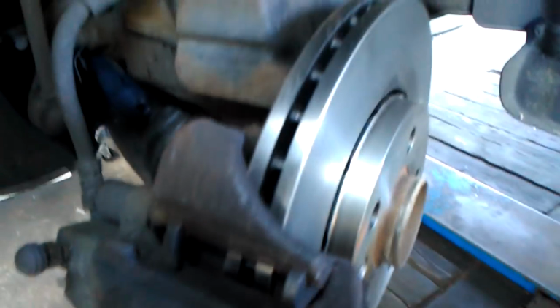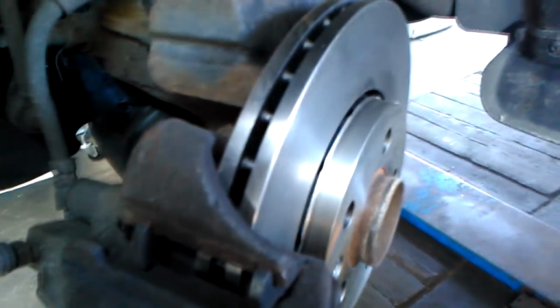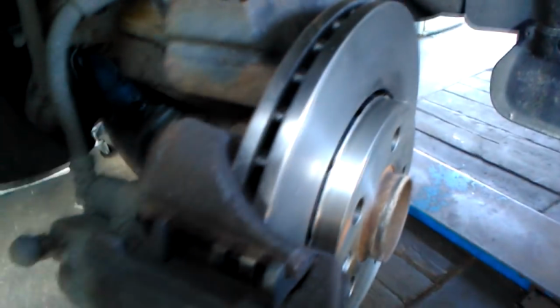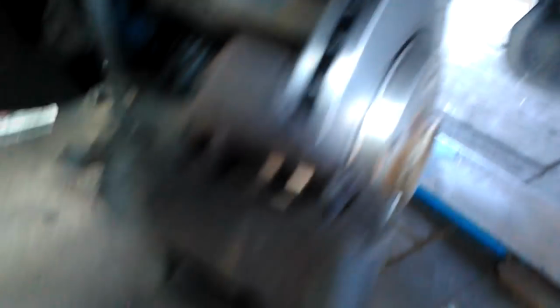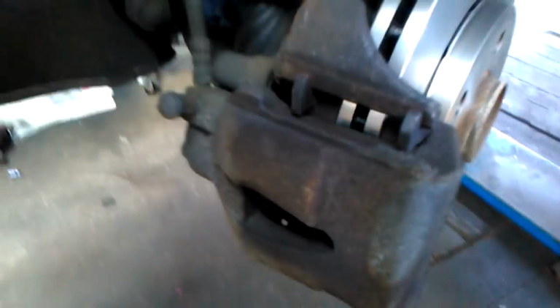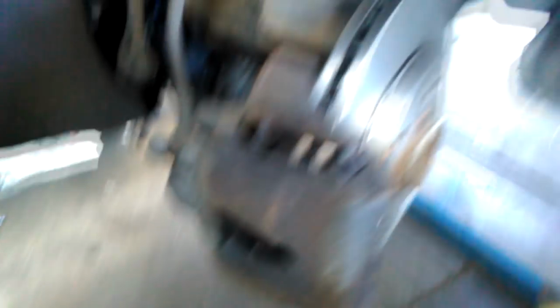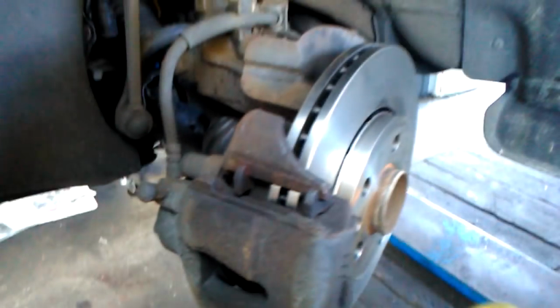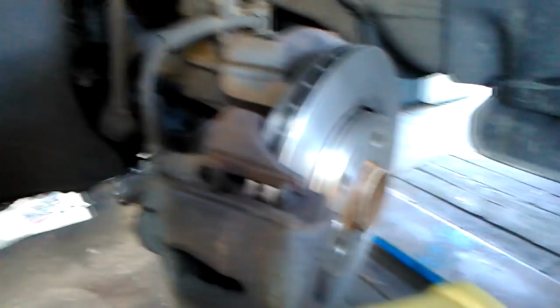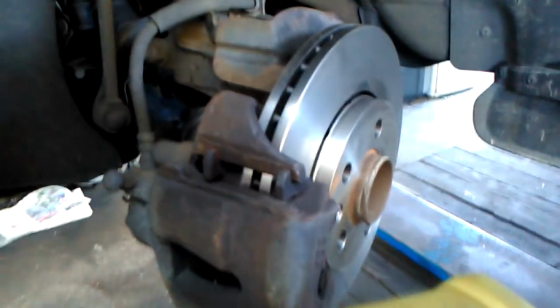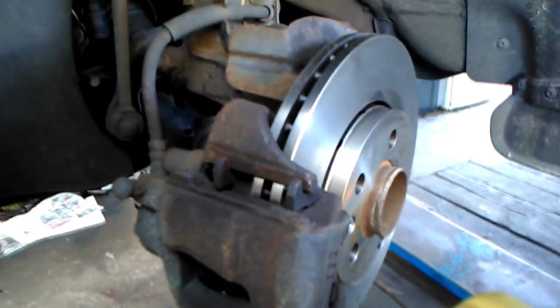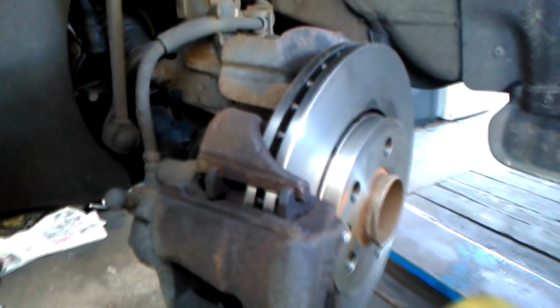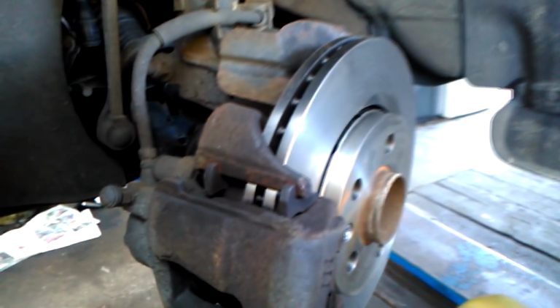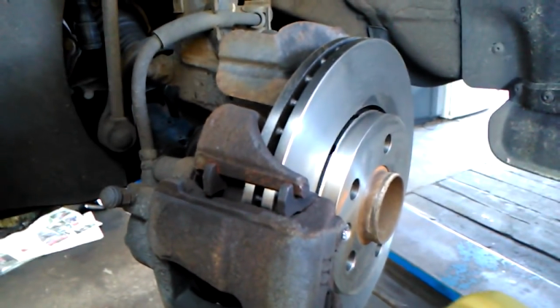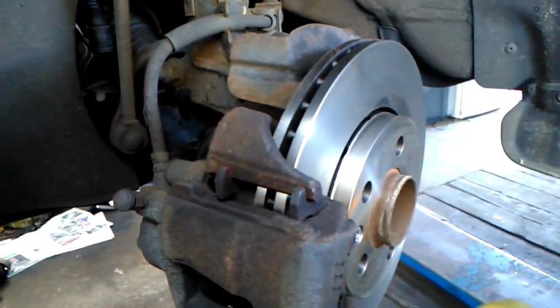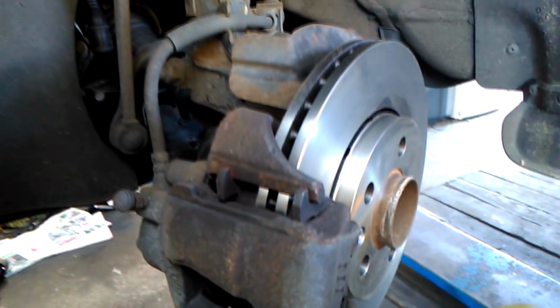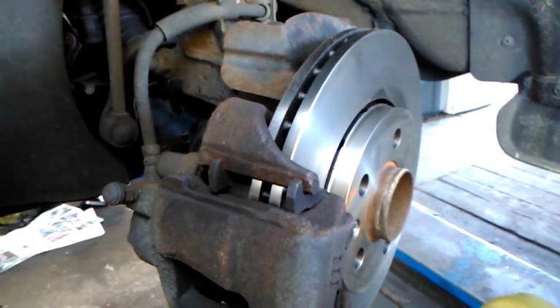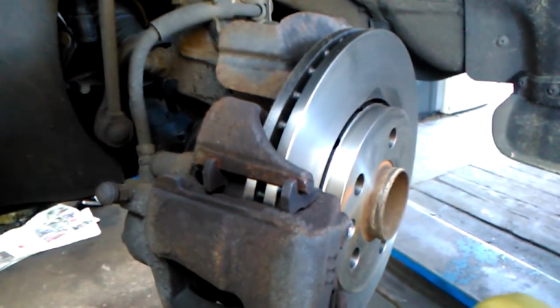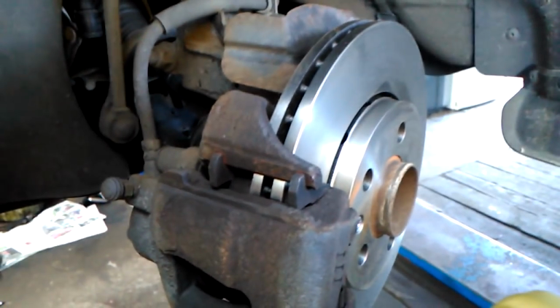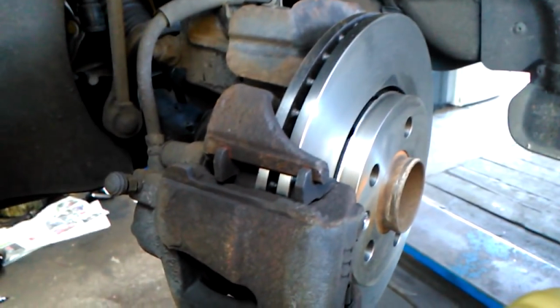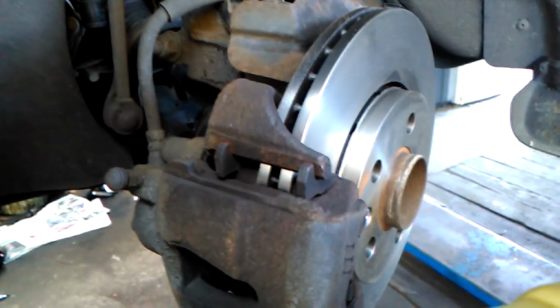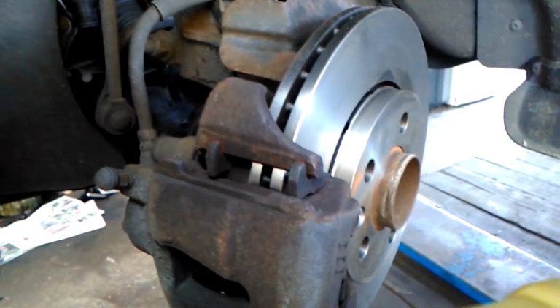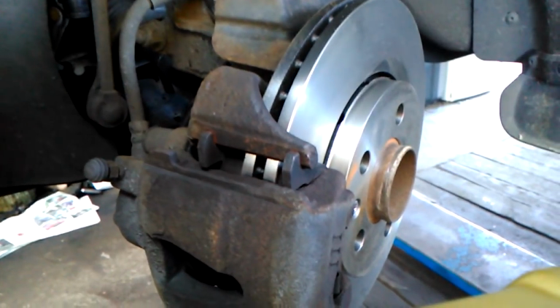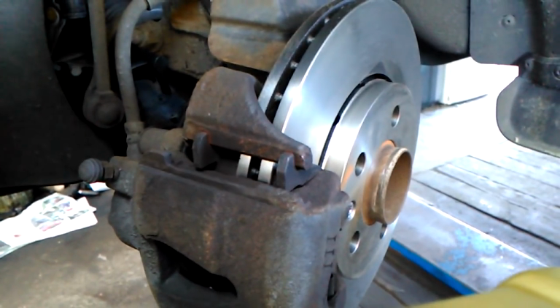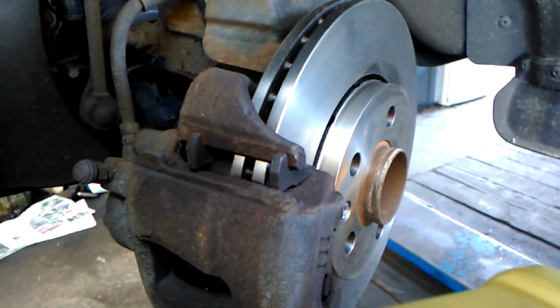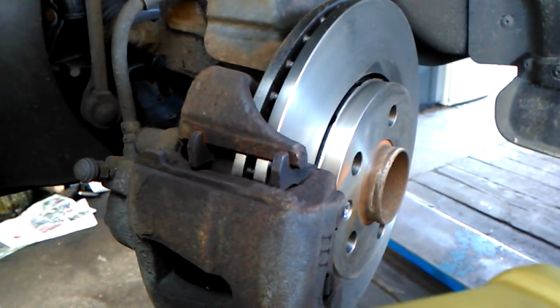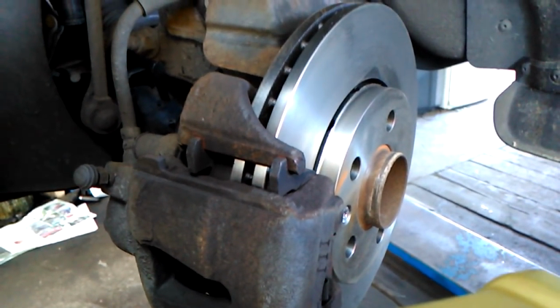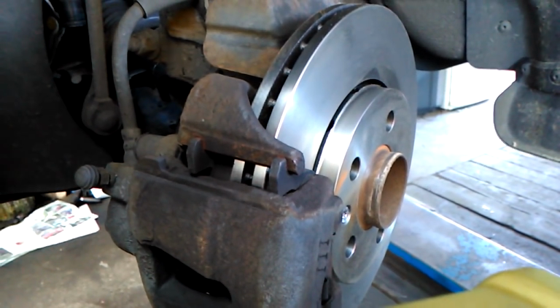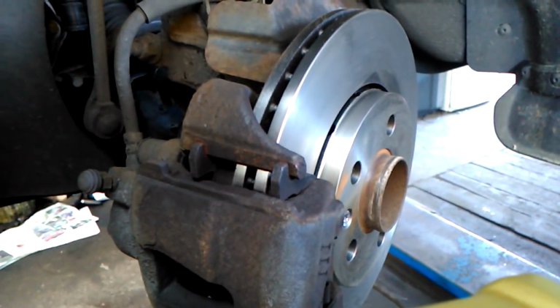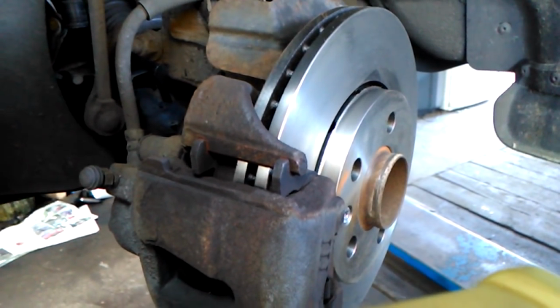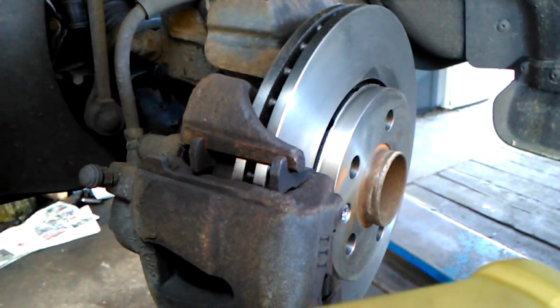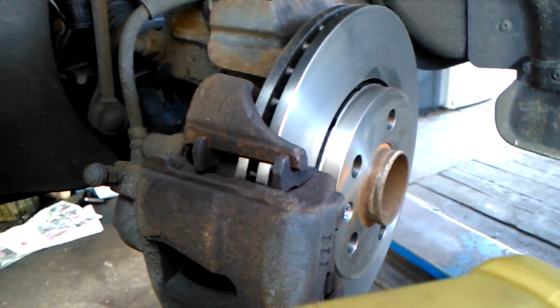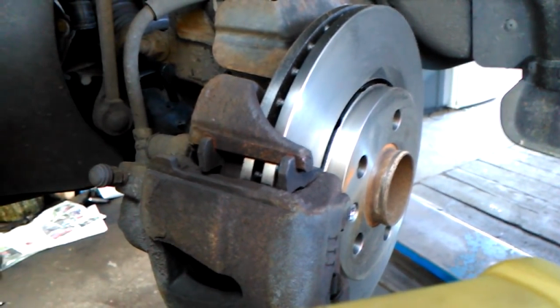There you have it — all sorted on our VW Polo. Next step, we will put the wheels on, then we test them. This will cure the vibrations when you brake.